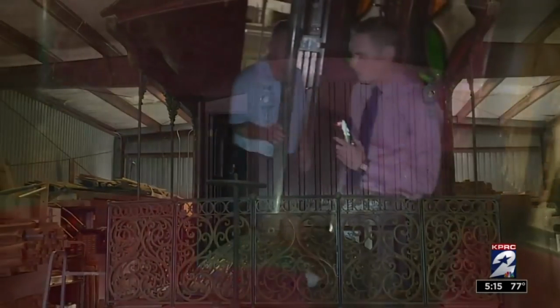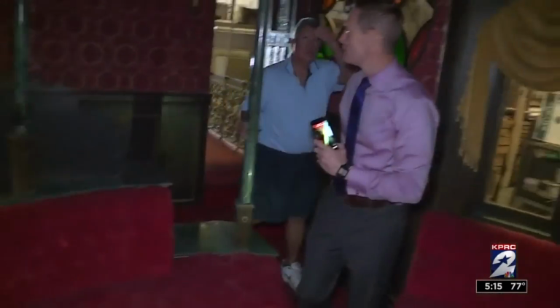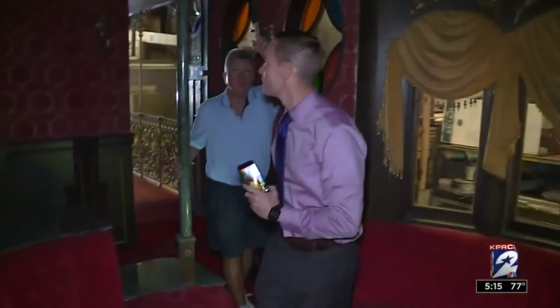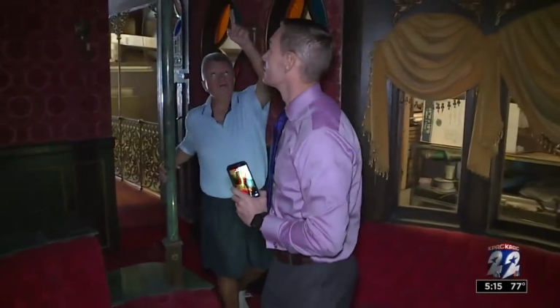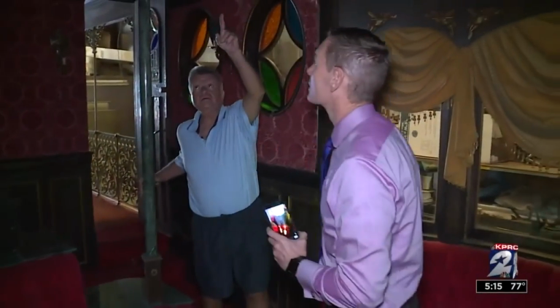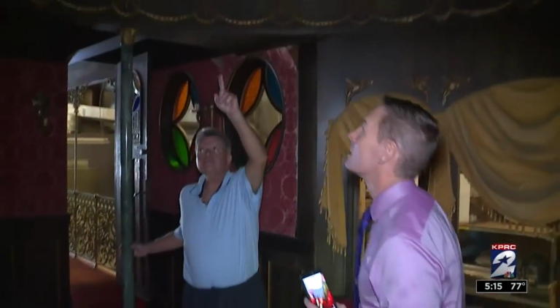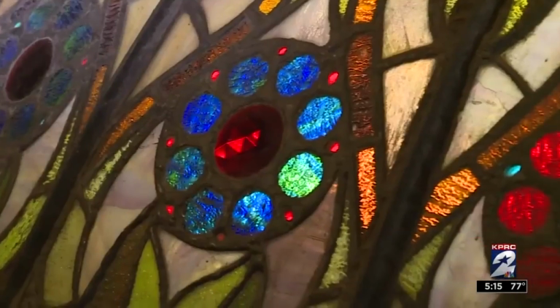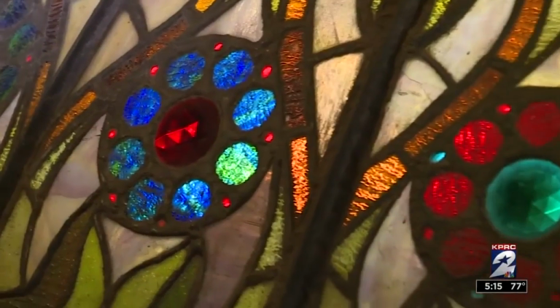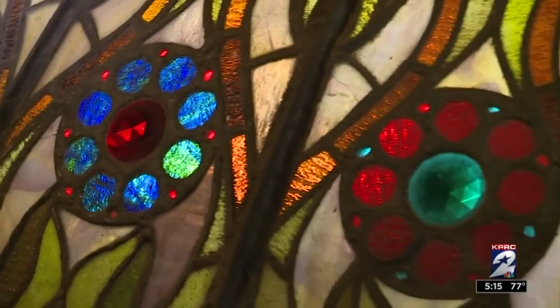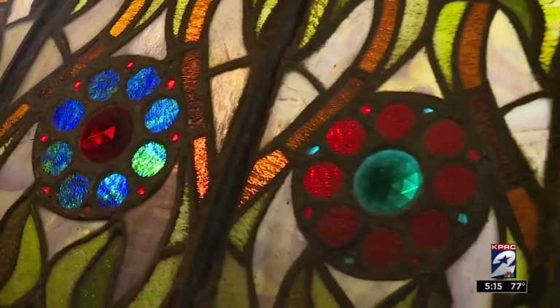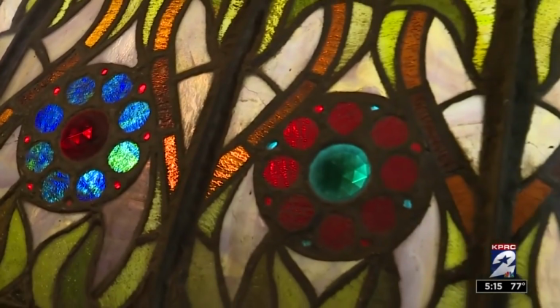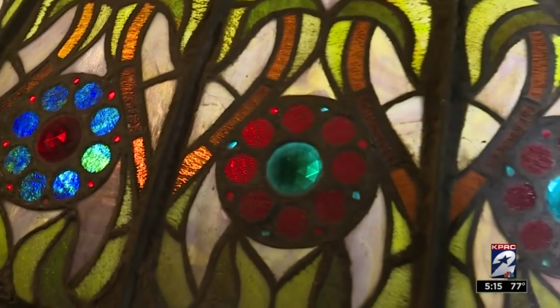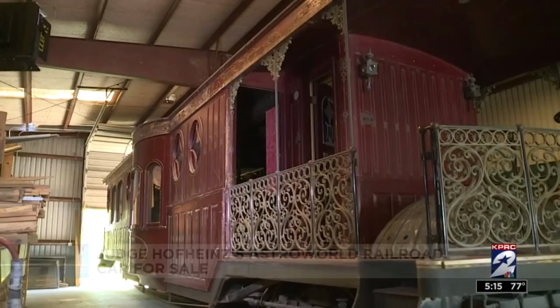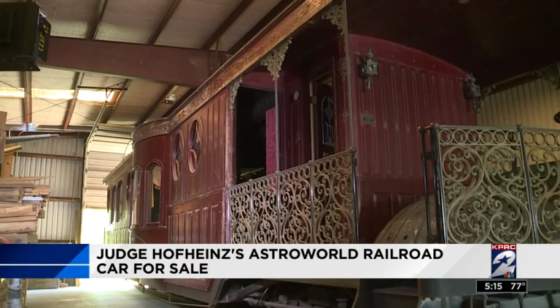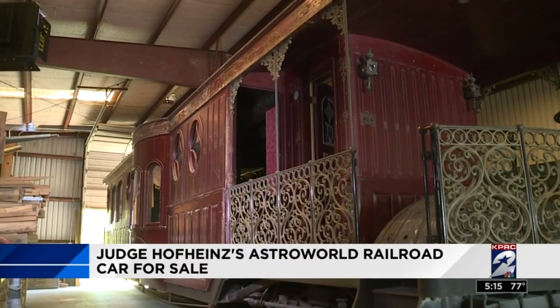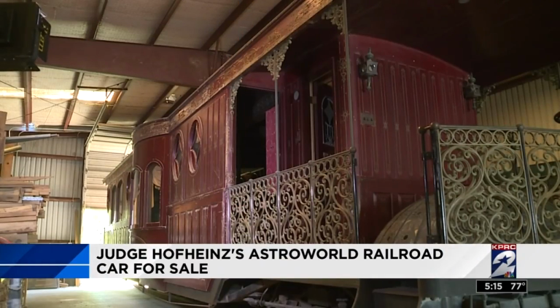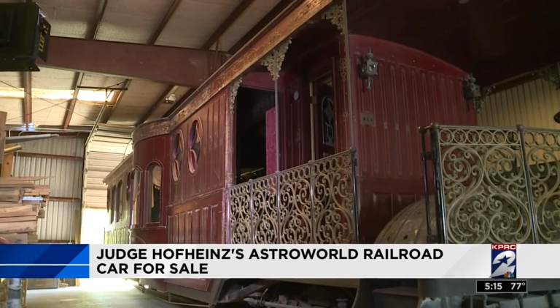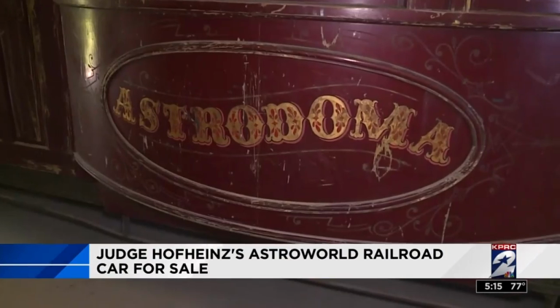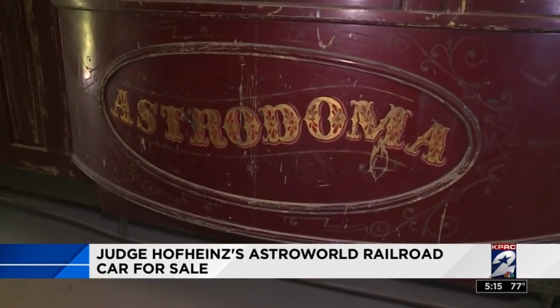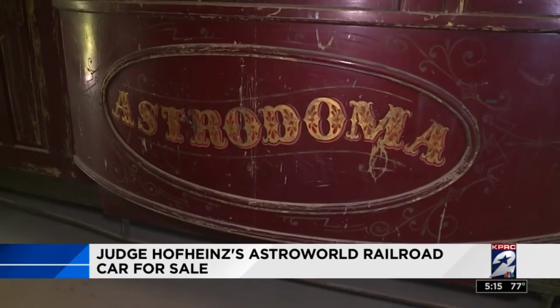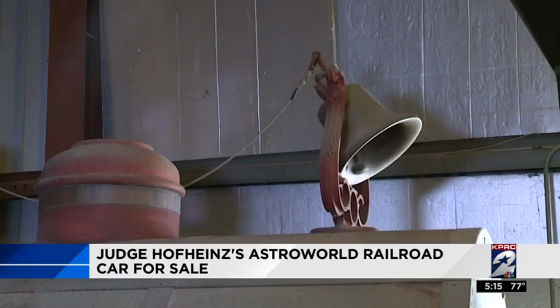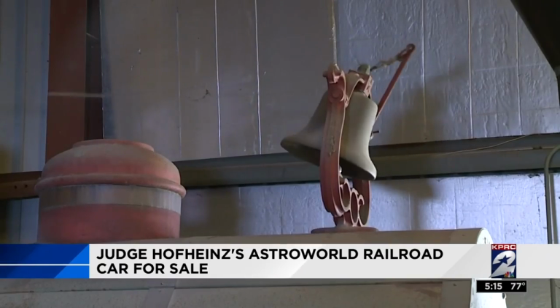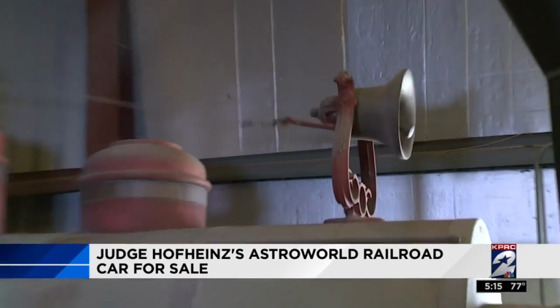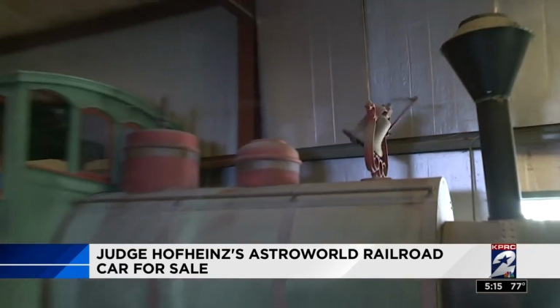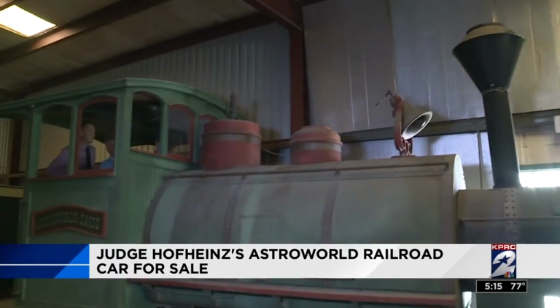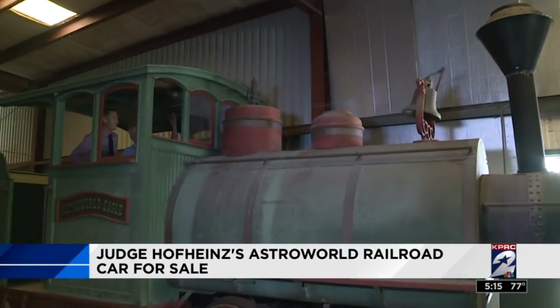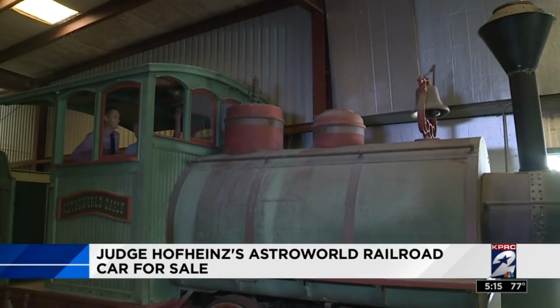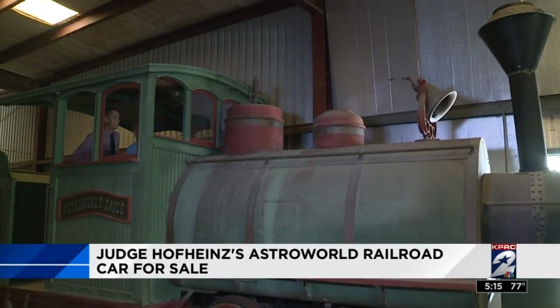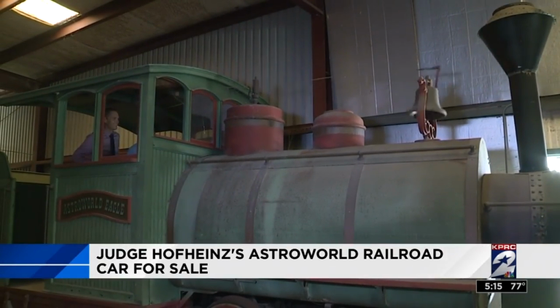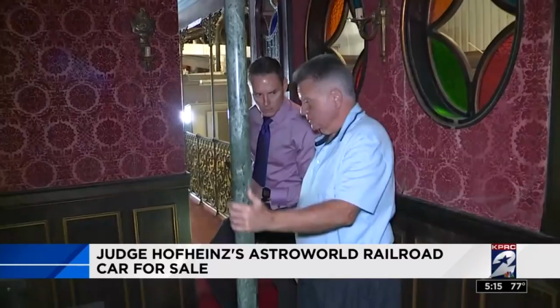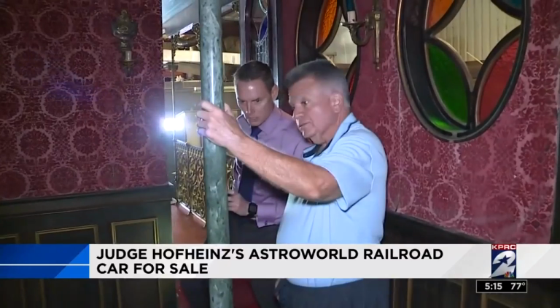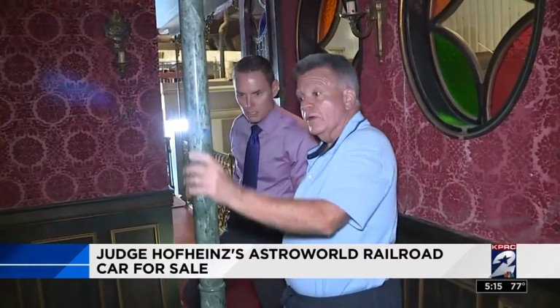And here's where the dome goes up above us. For more than 40 years, Judge Roy Hofheinz's custom VIP presidential rail car called Astrodoma, and the locomotive that once pulled it around Astroworld, has sat in an unmarked warehouse in the city of South Houston.